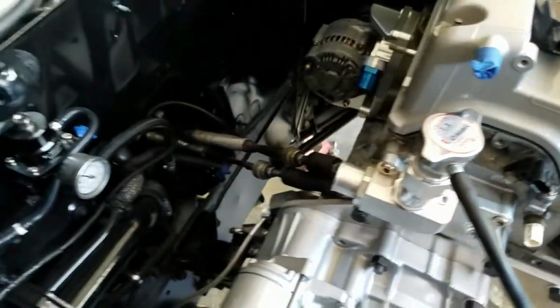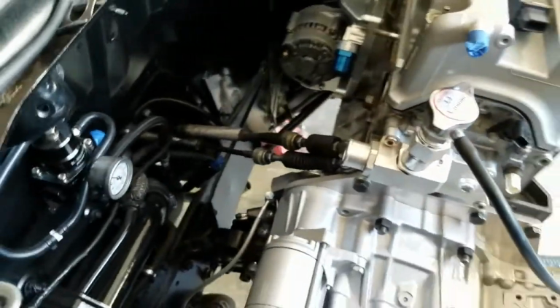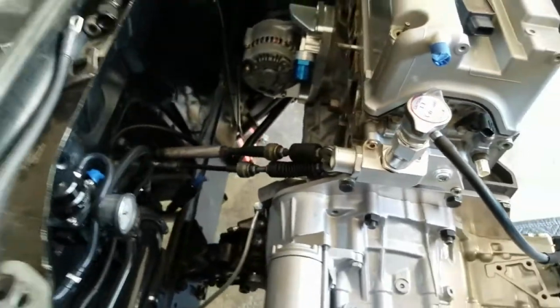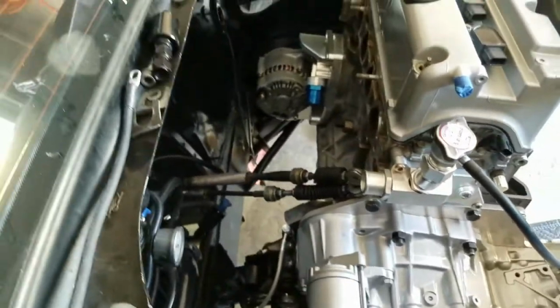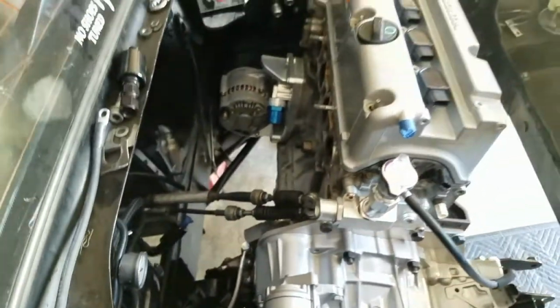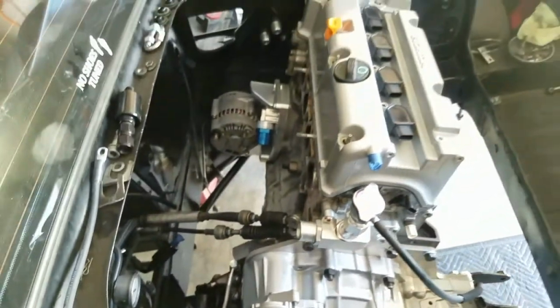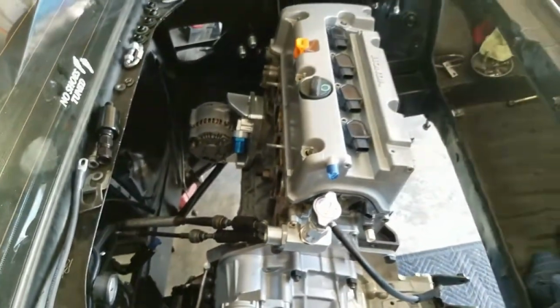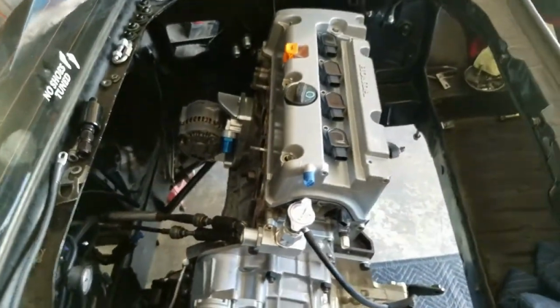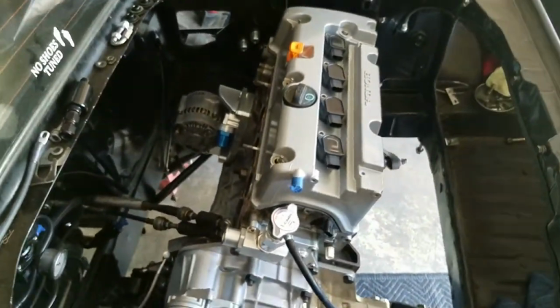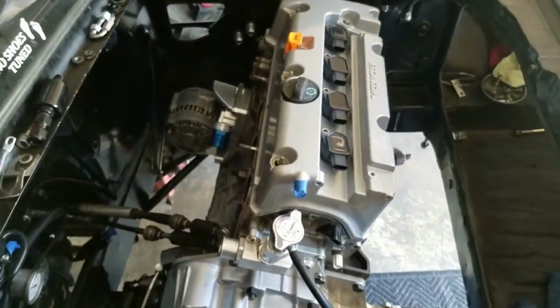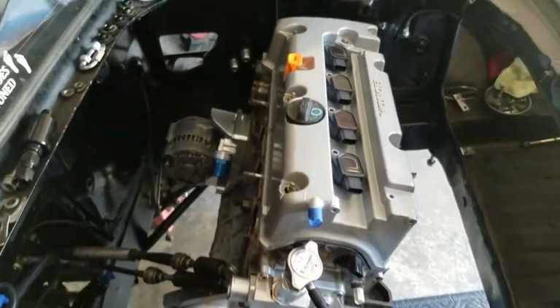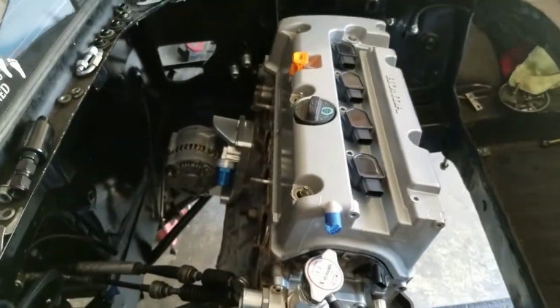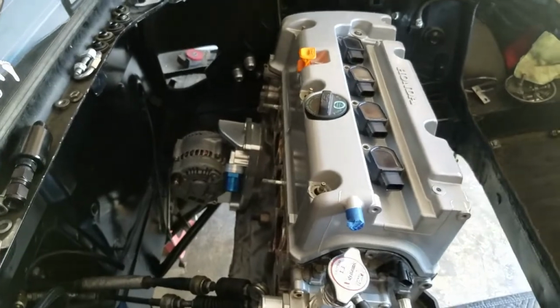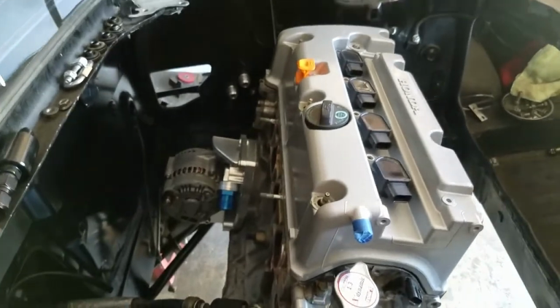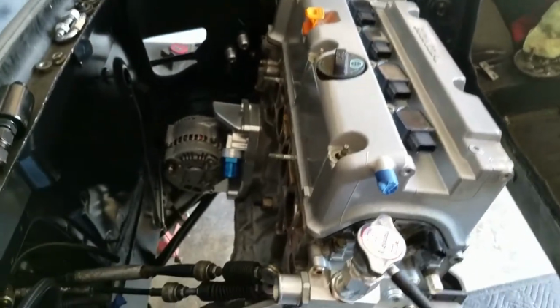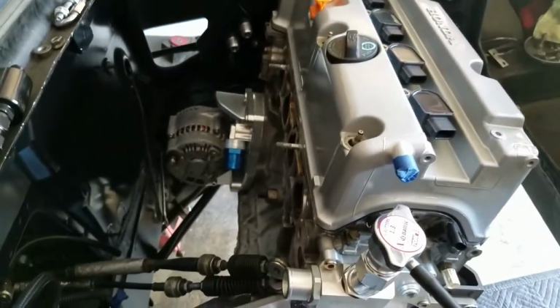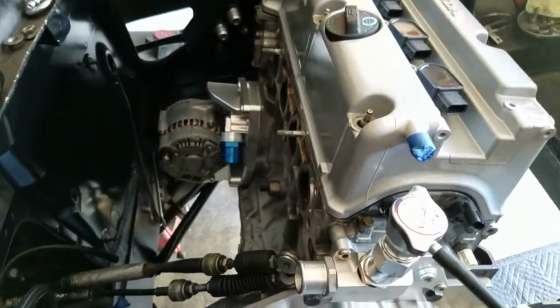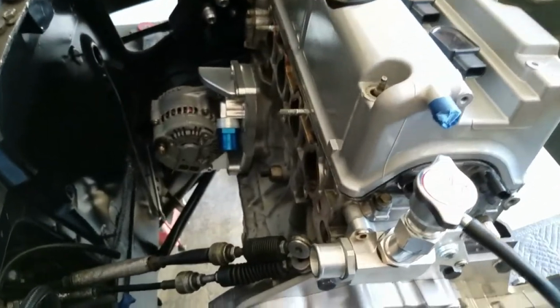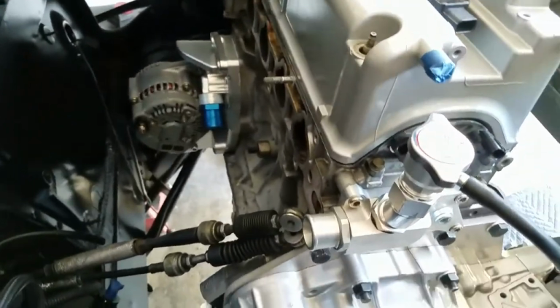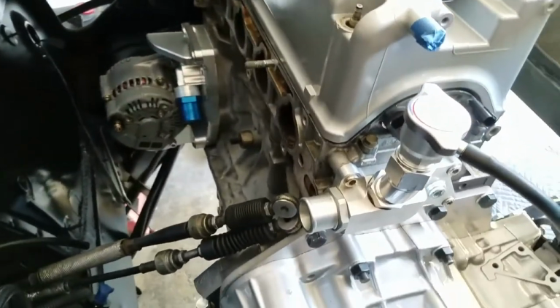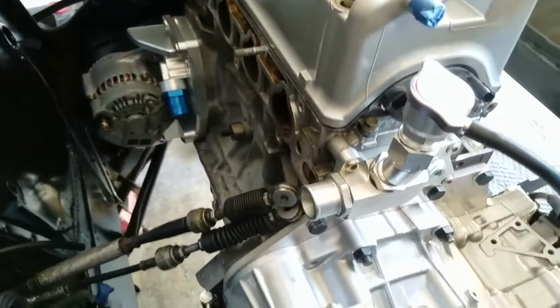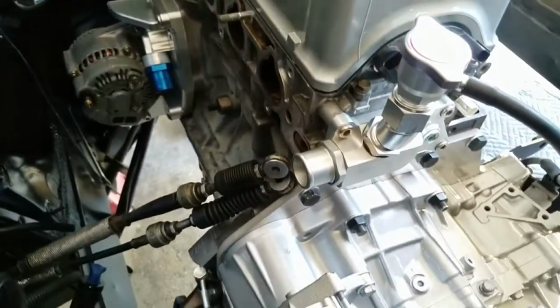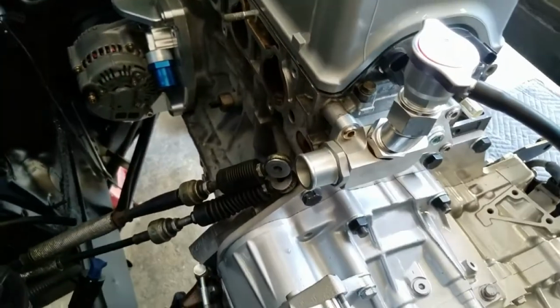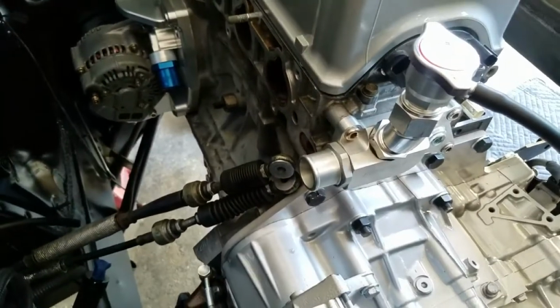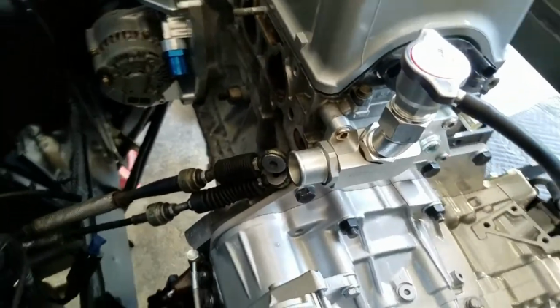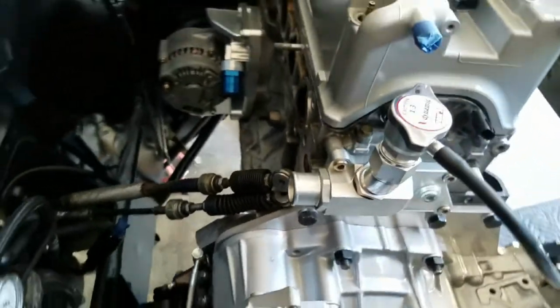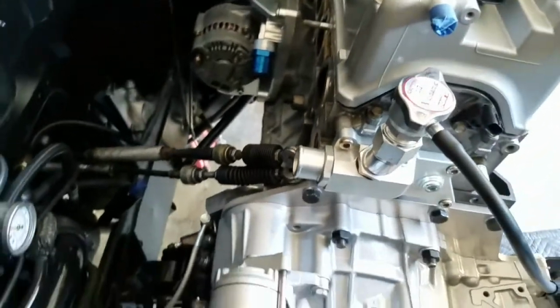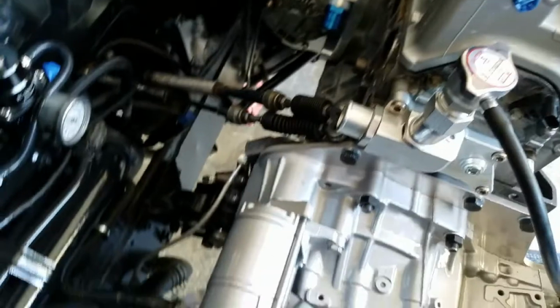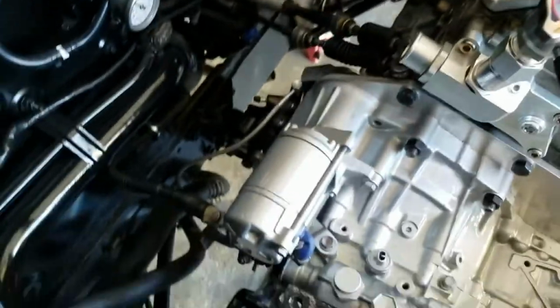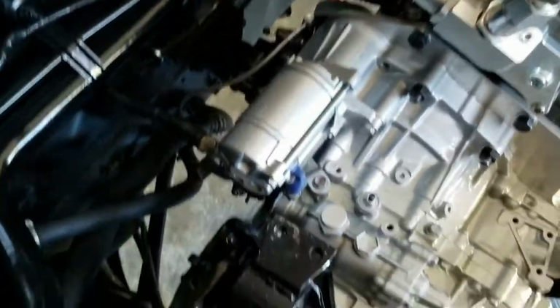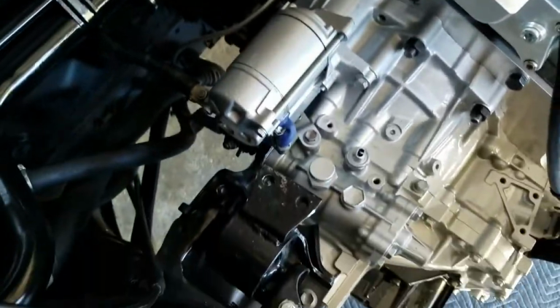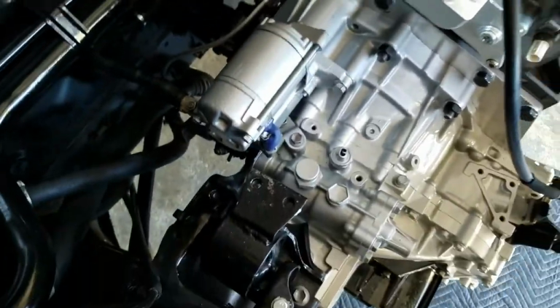Here's an overview of how much space is in it. I'll show you guys the intake manifold in a little bit.